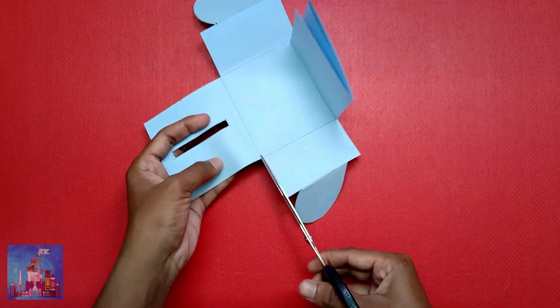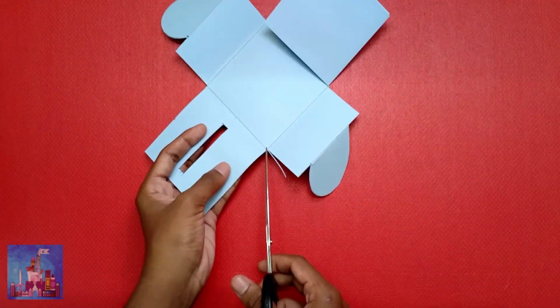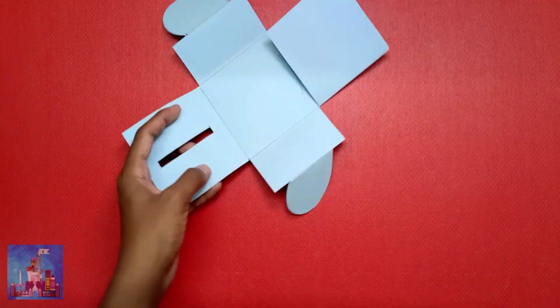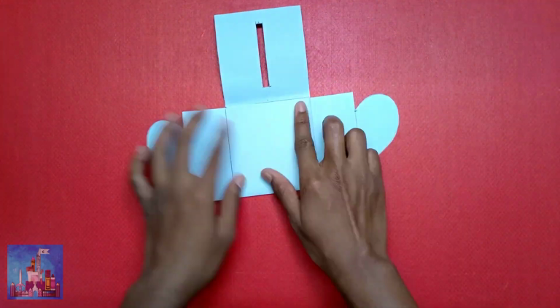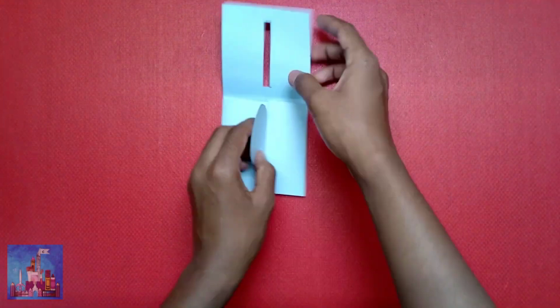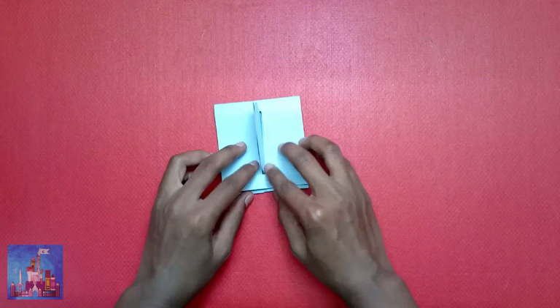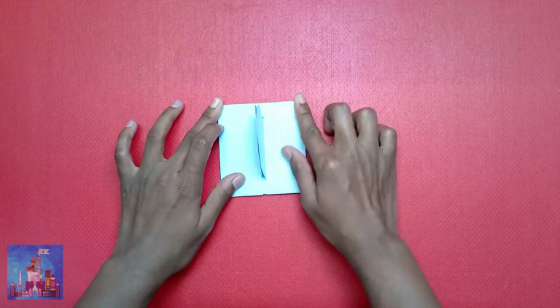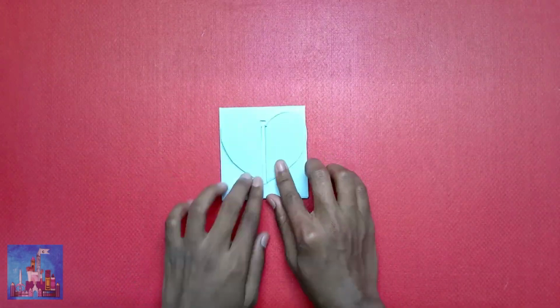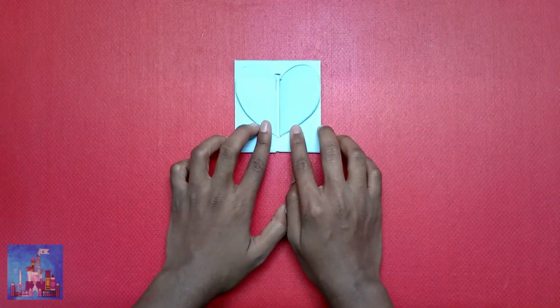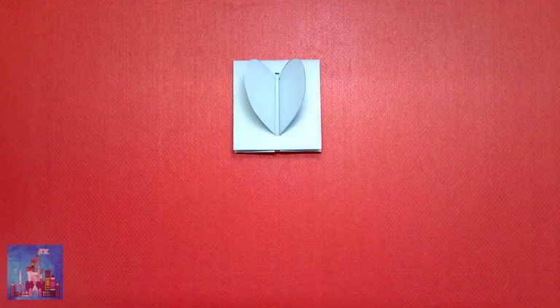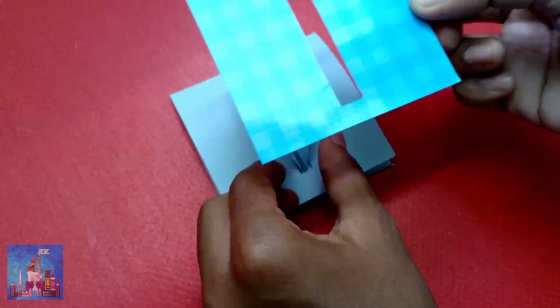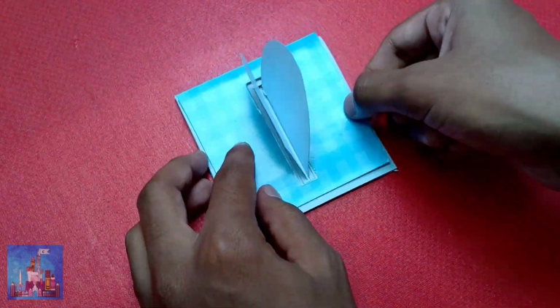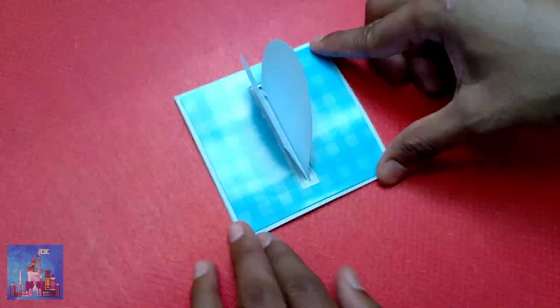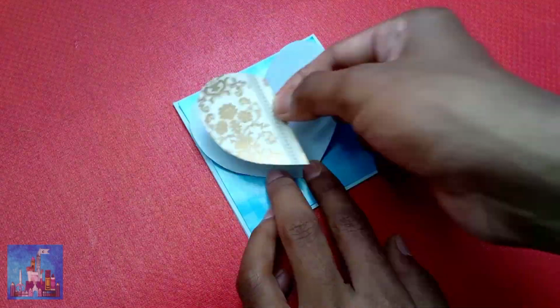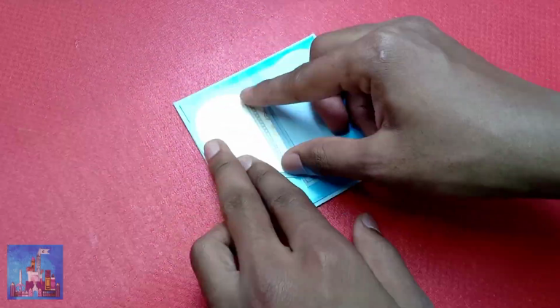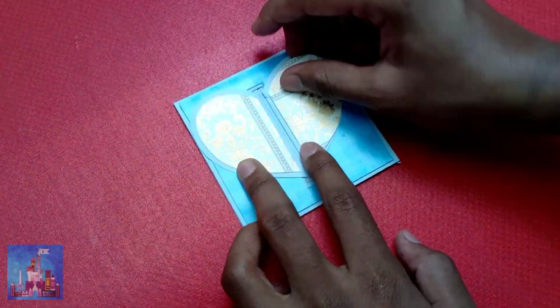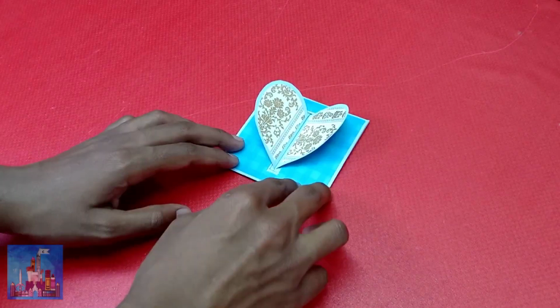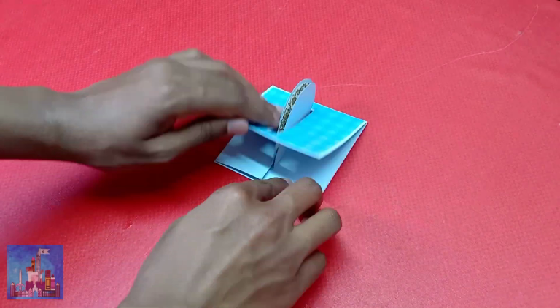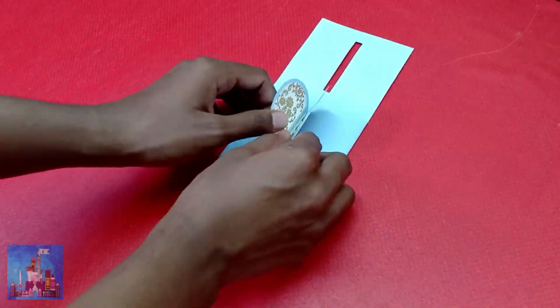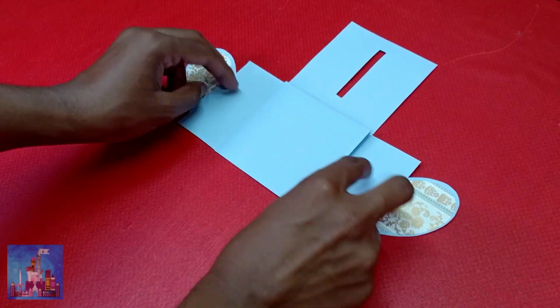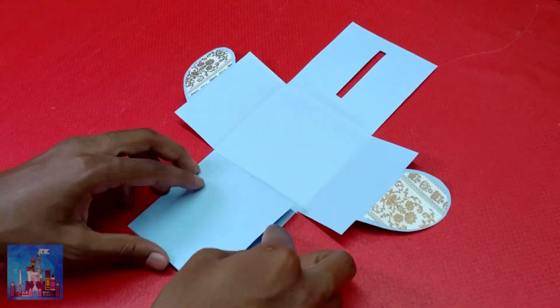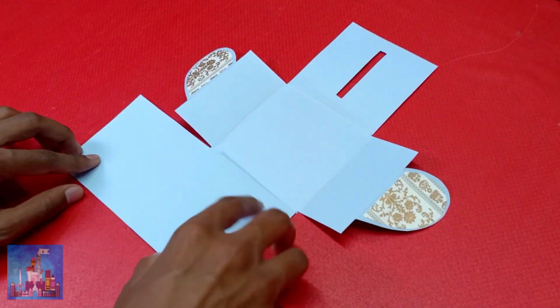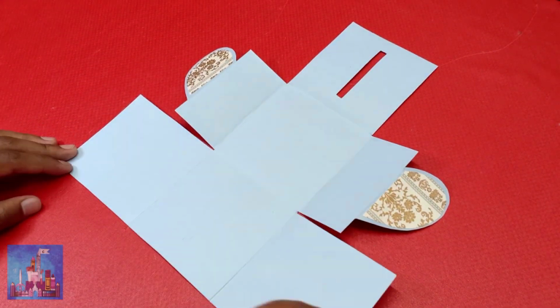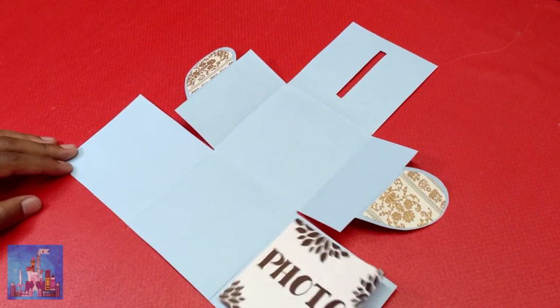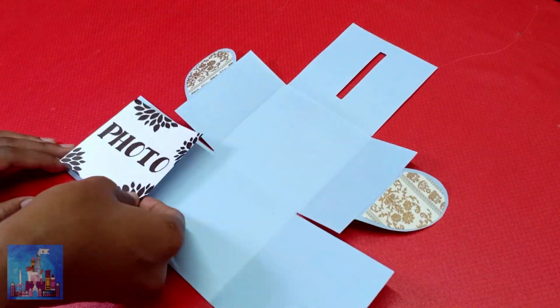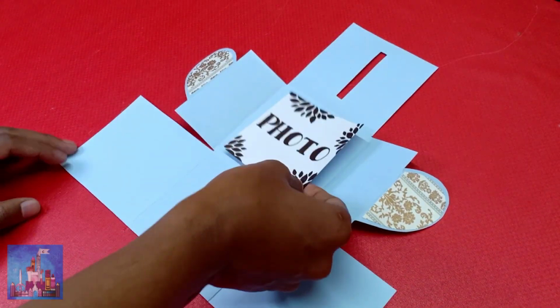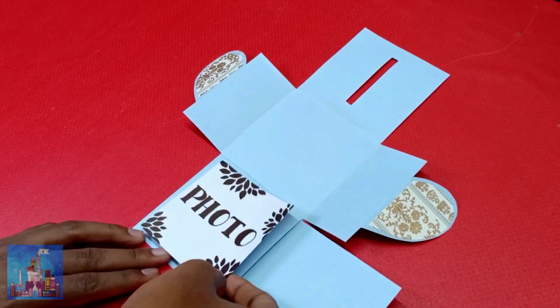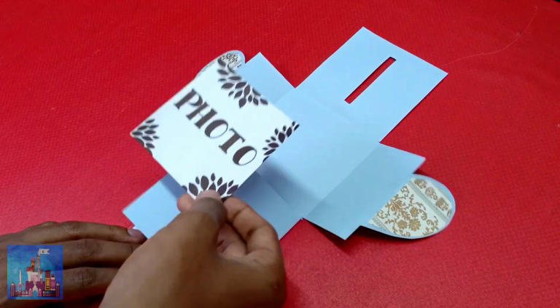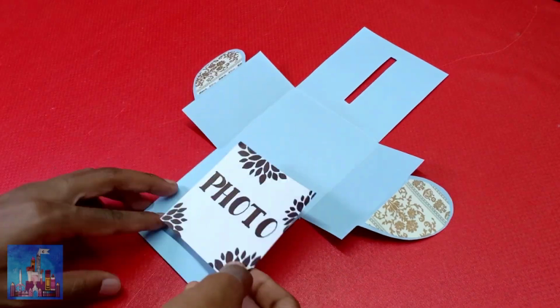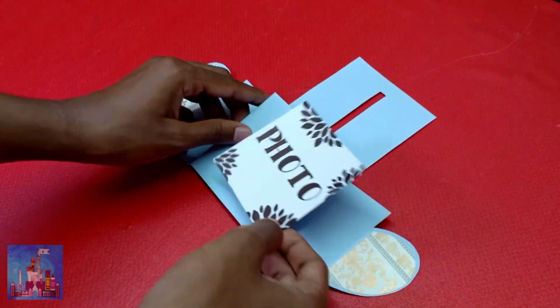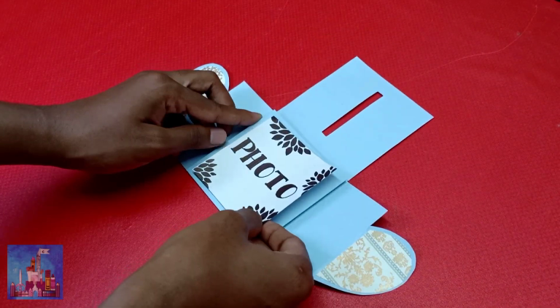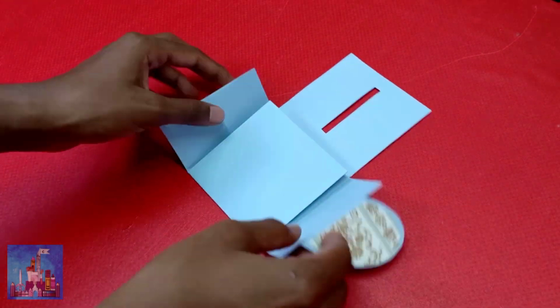Fold them together and lock the heart through the slit. Stick pattern papers to decorate the outer sides. Here's where you can stick the photos. With that, the hardlock card is done.